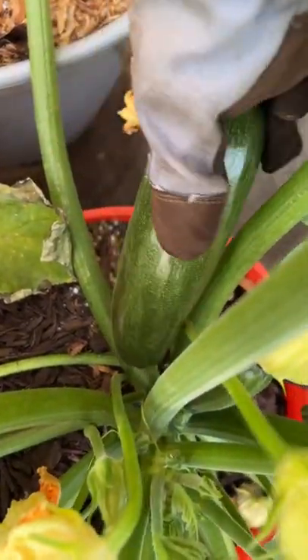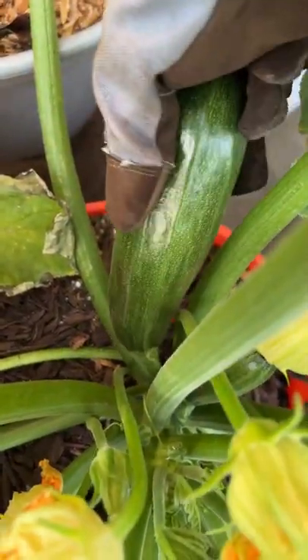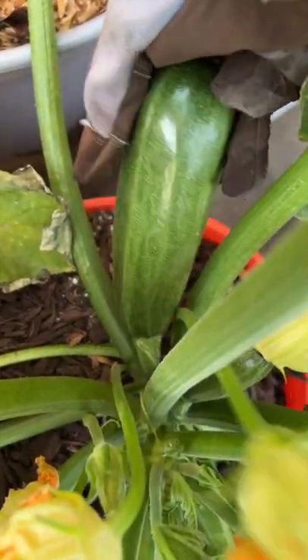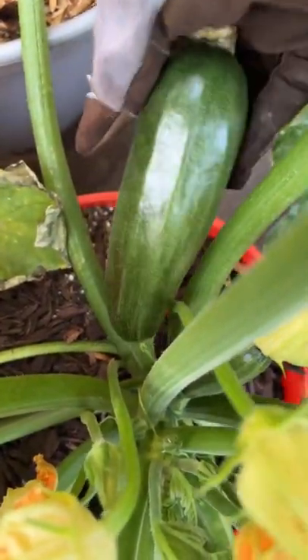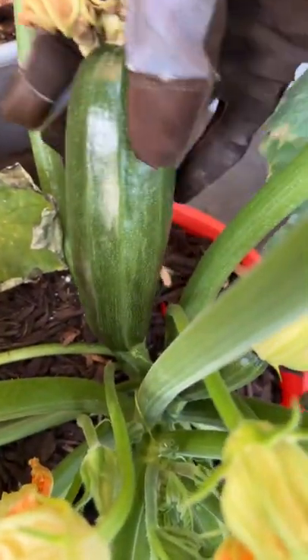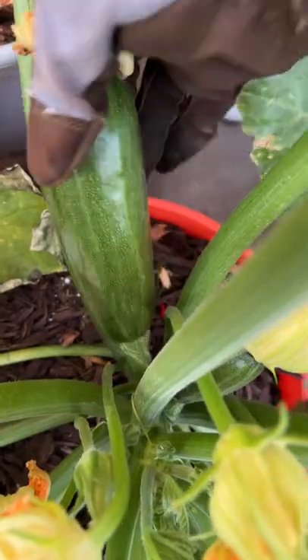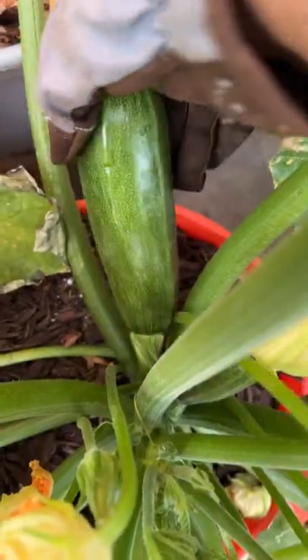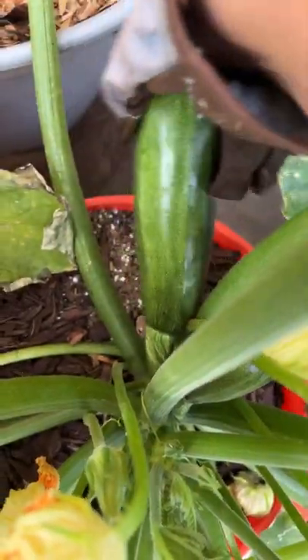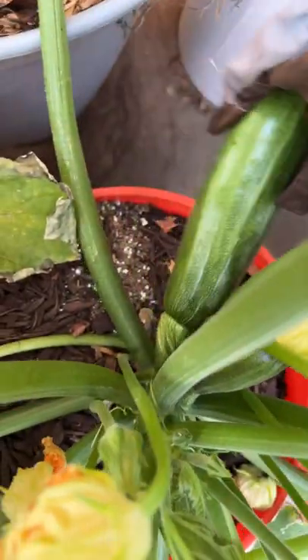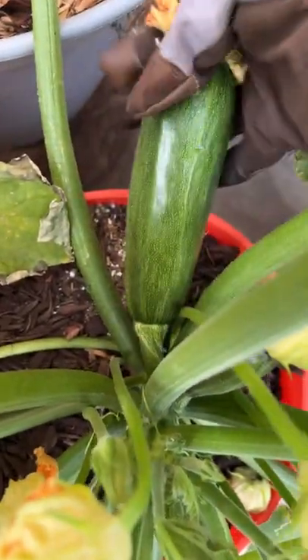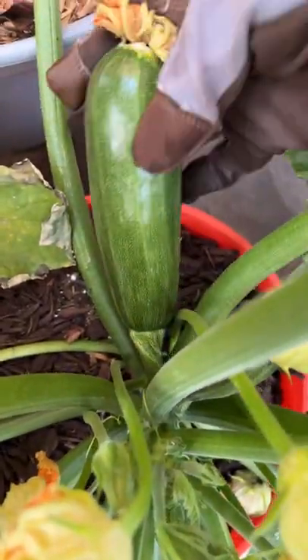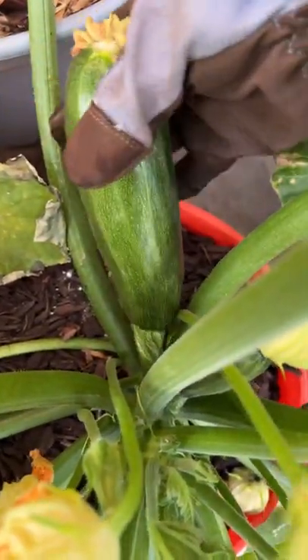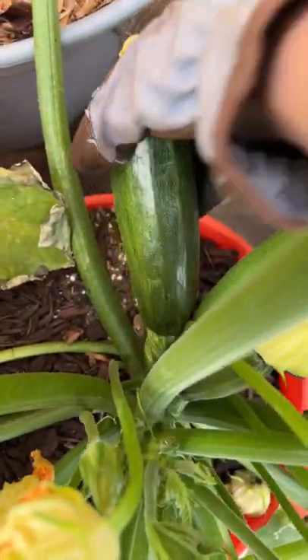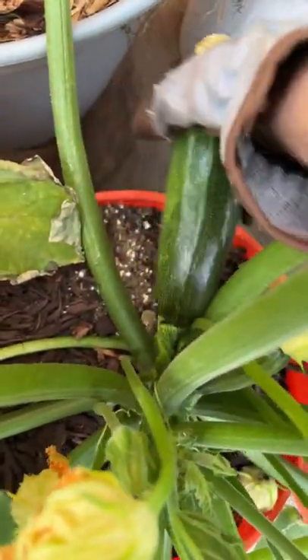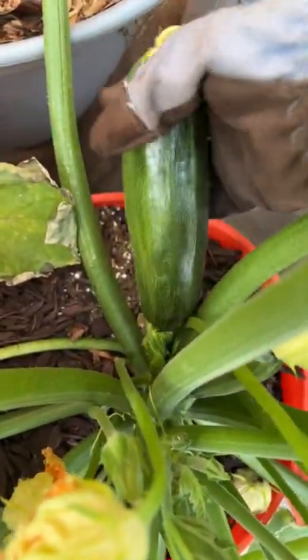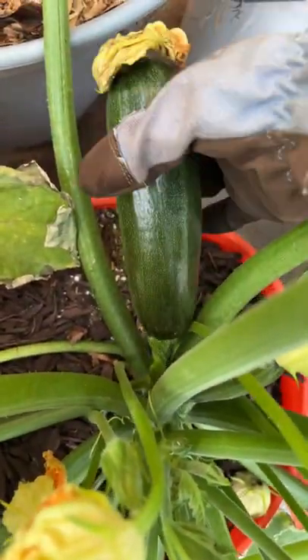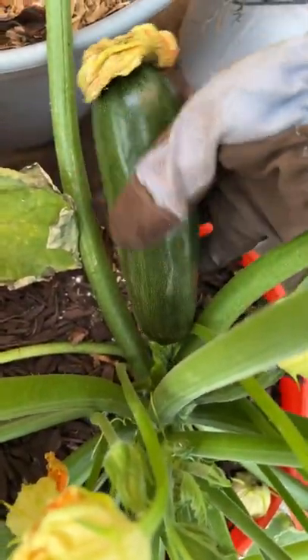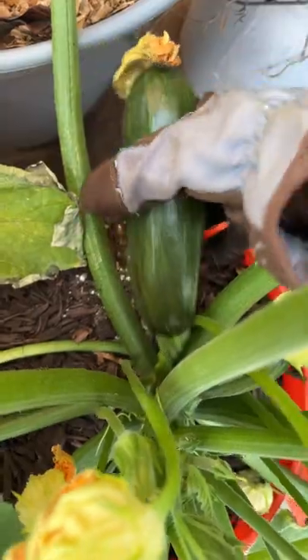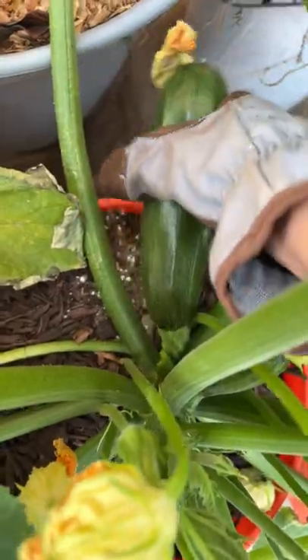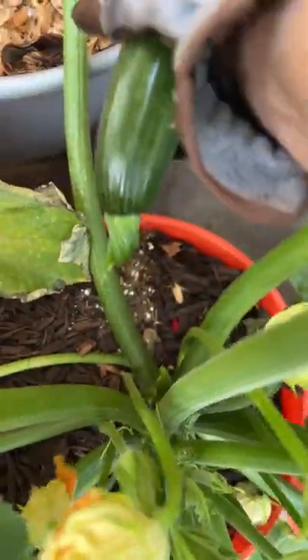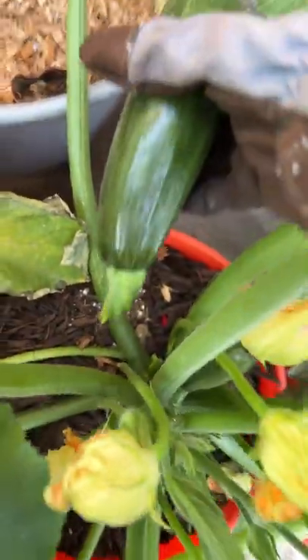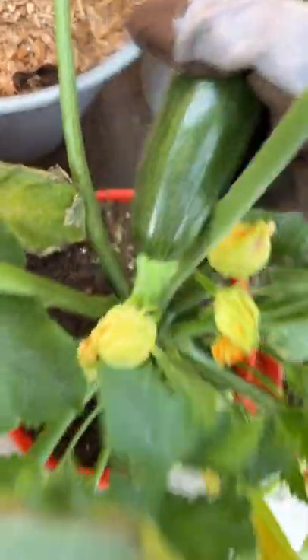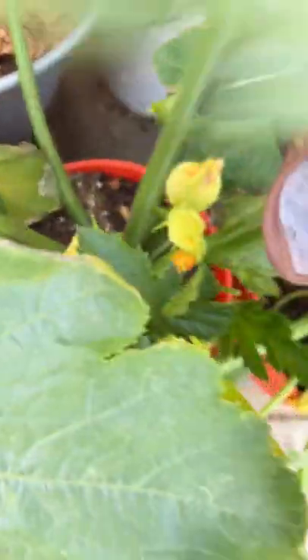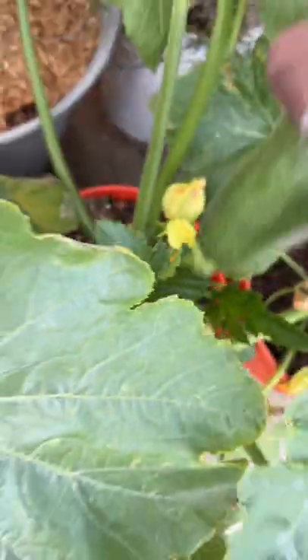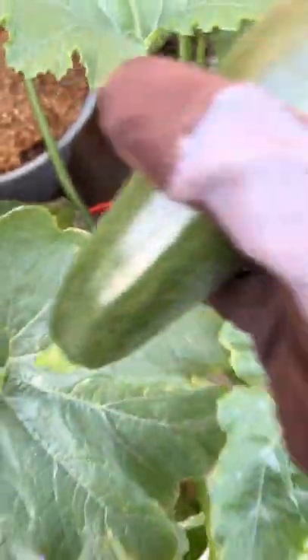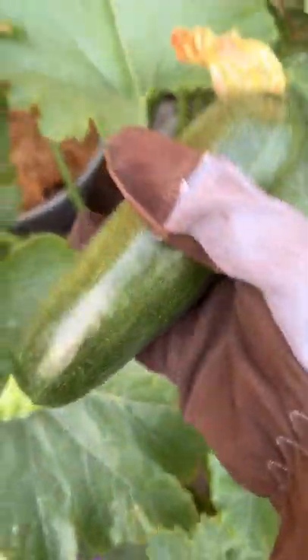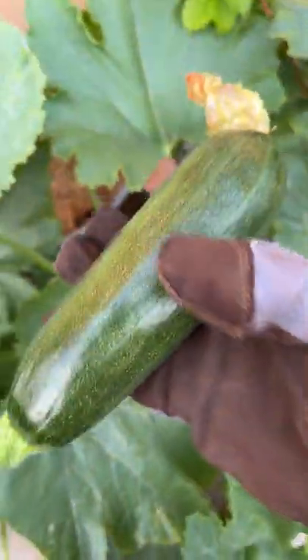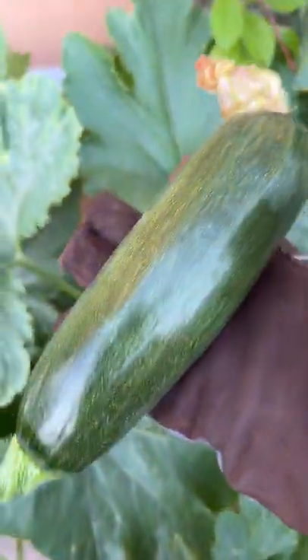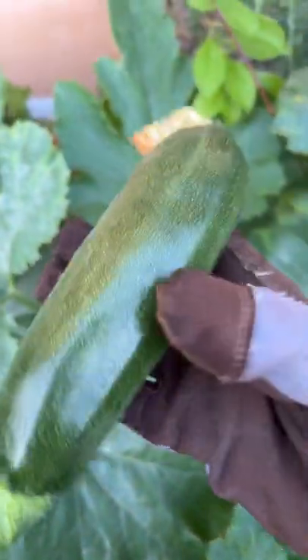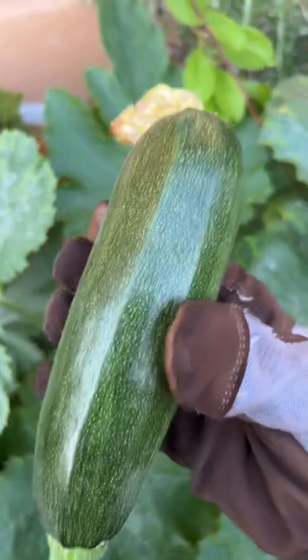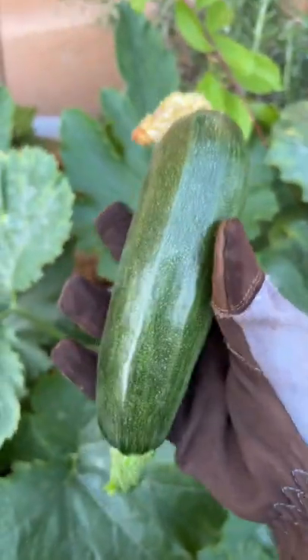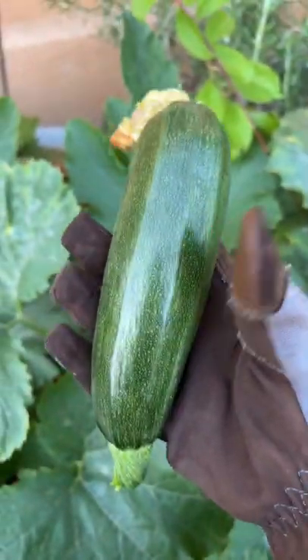I know you're supposed to cut it, but I don't have my pruners and I really wanted to show you that this is a beauty.